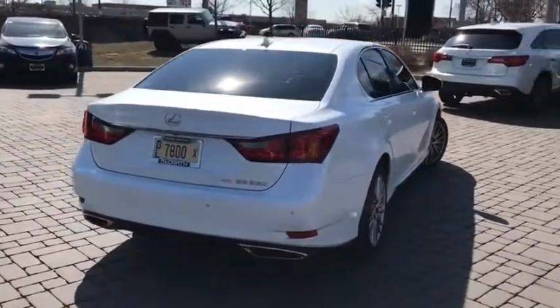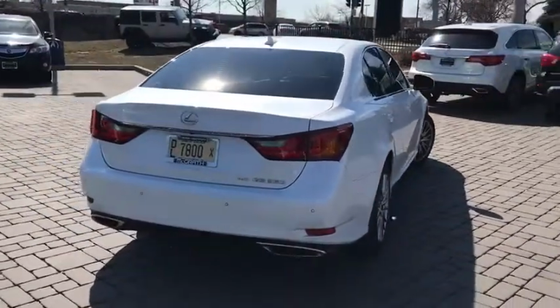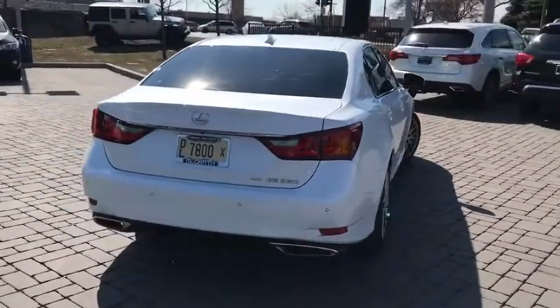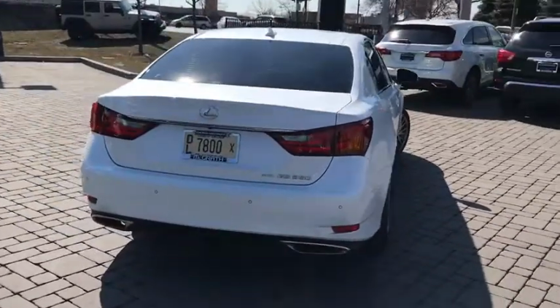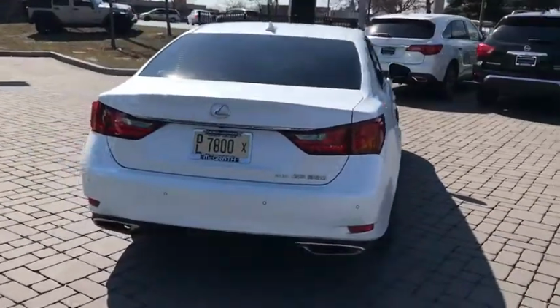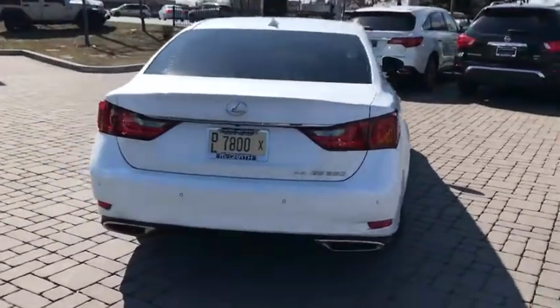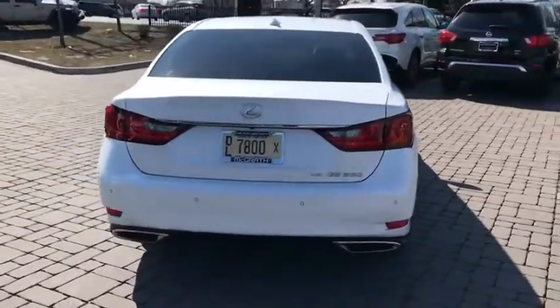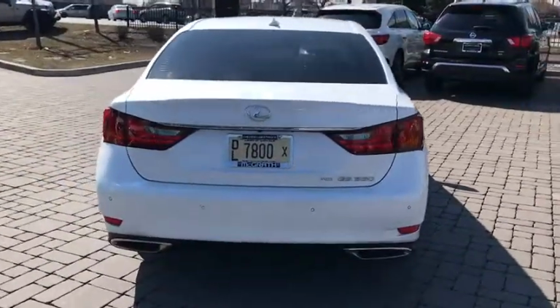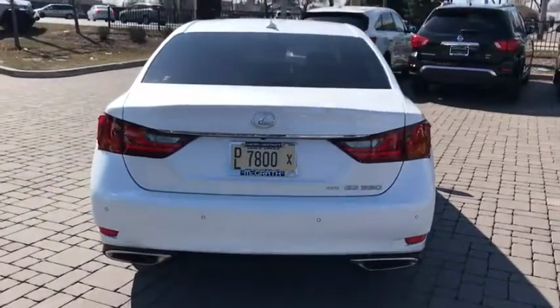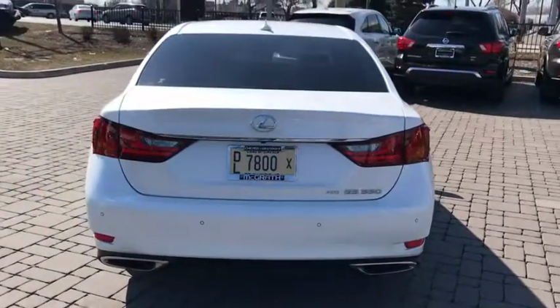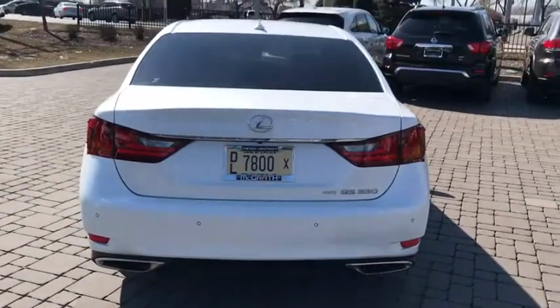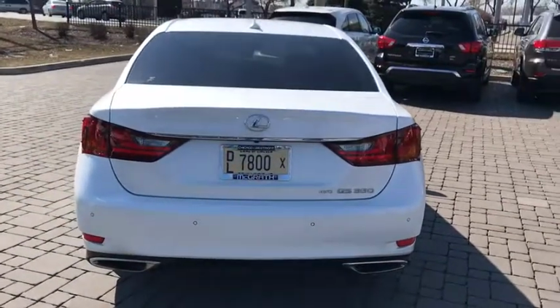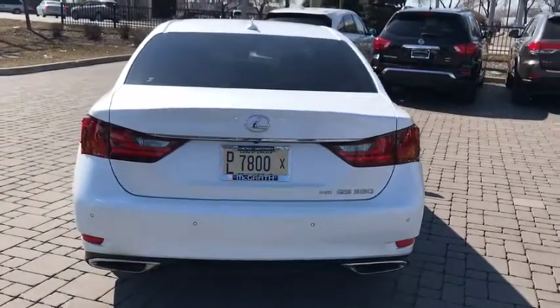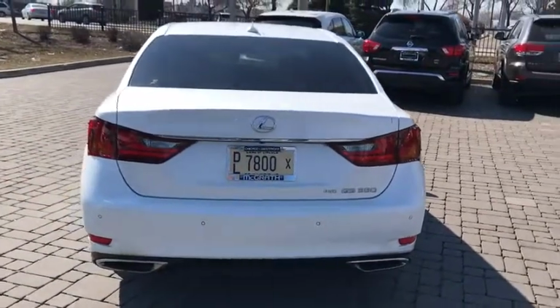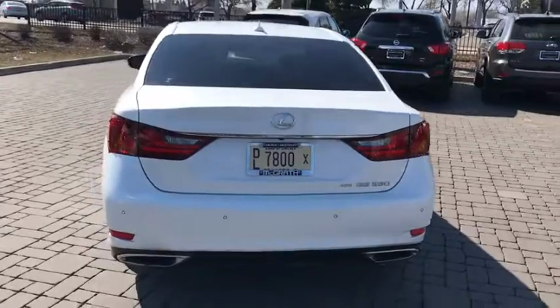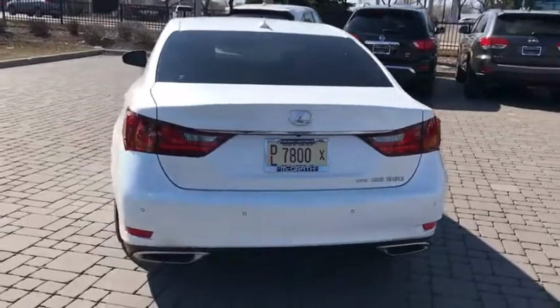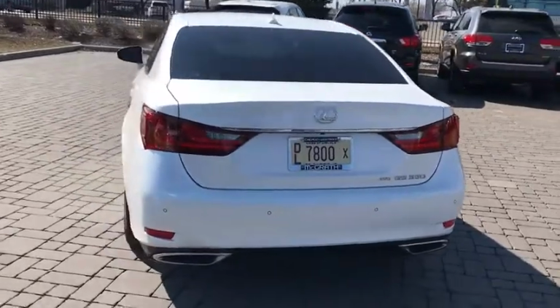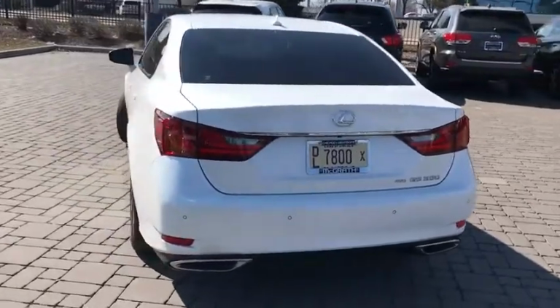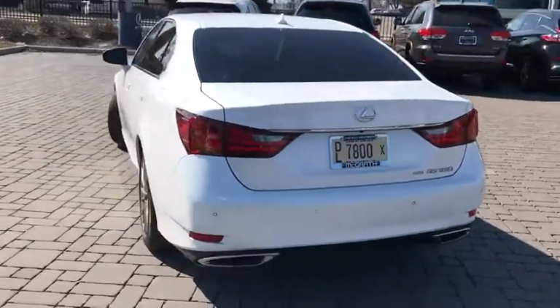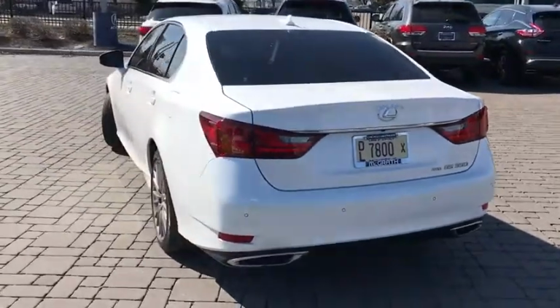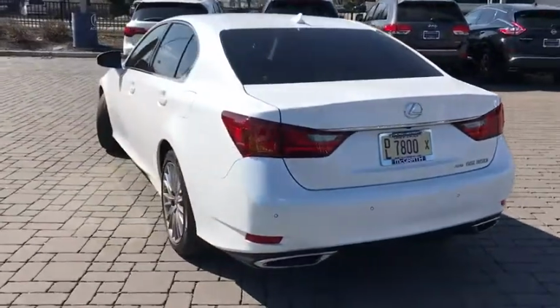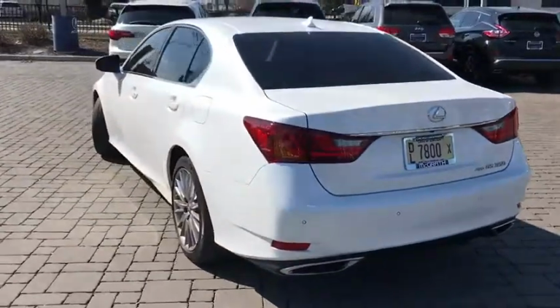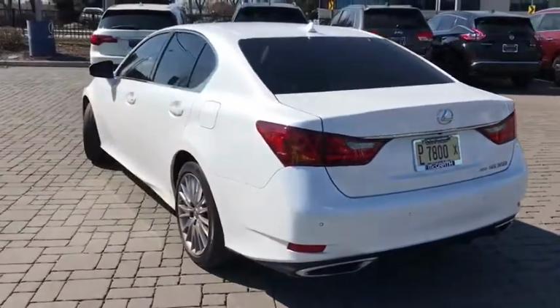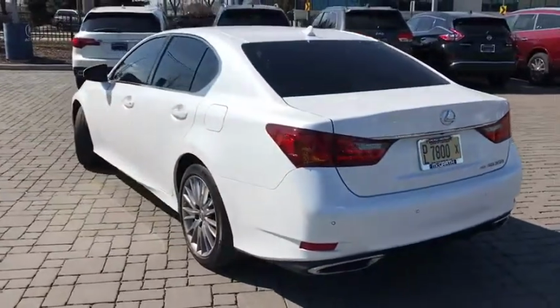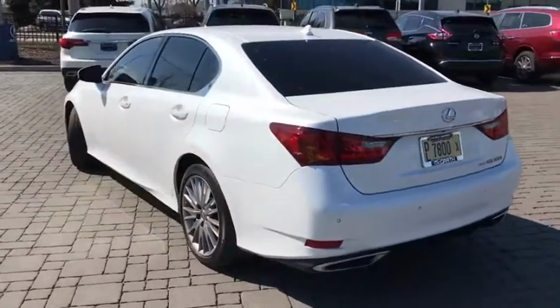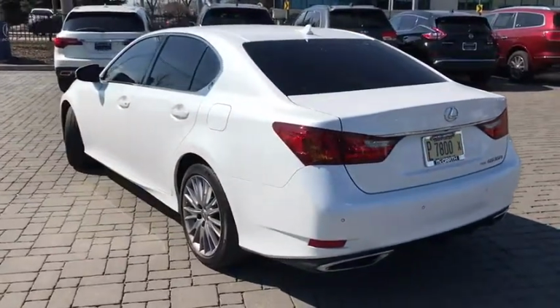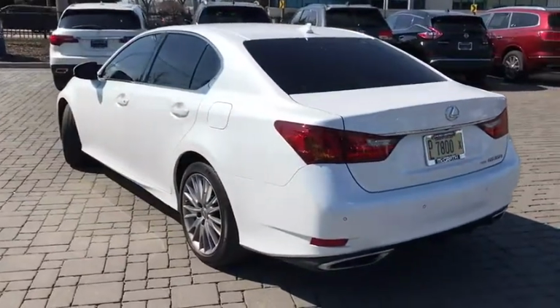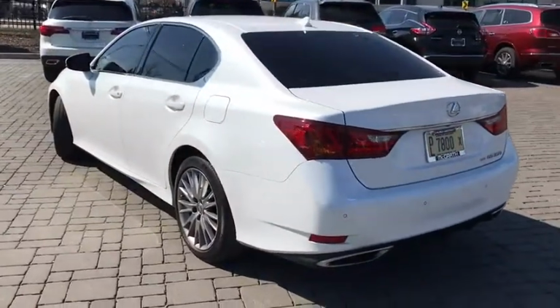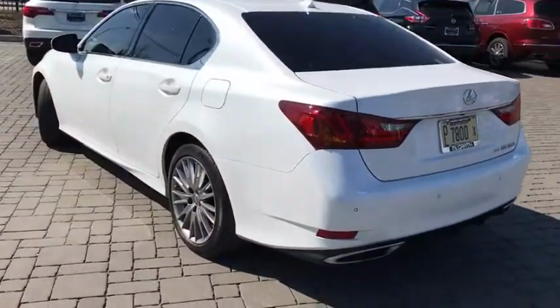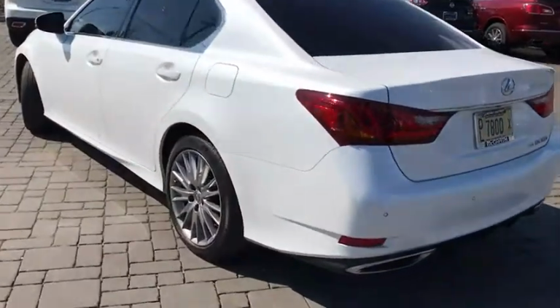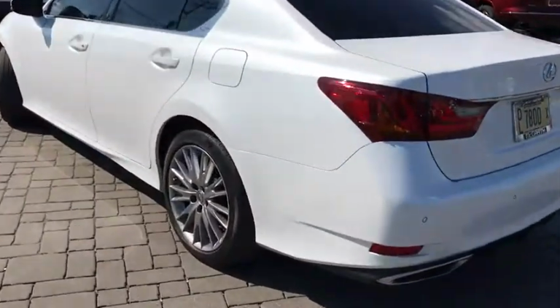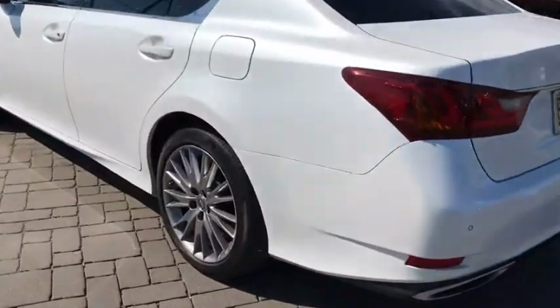Rear window defroster, electronic stability control, compass, trip computer, heated front seats, remote keyless entry, power moonroof, tachometer.